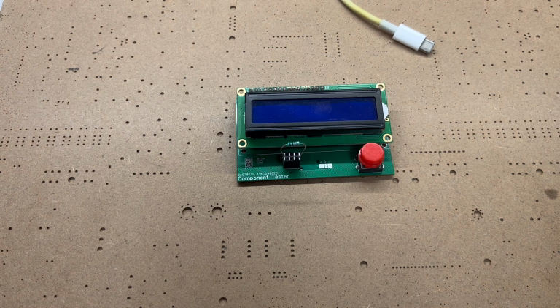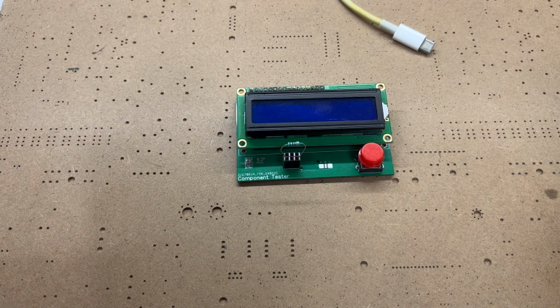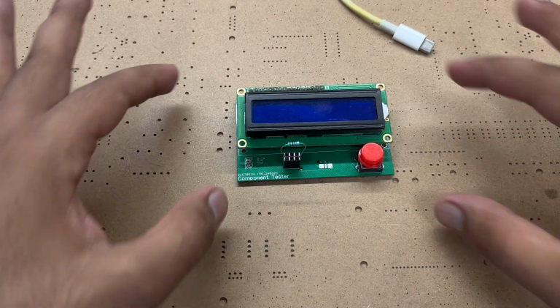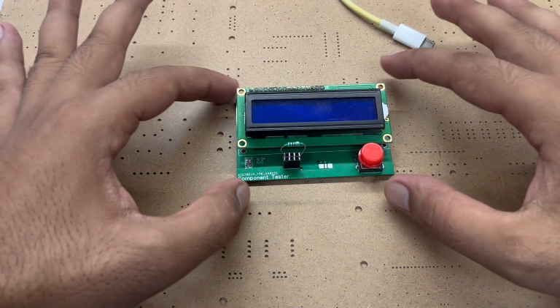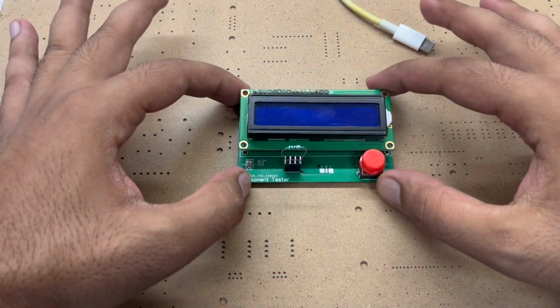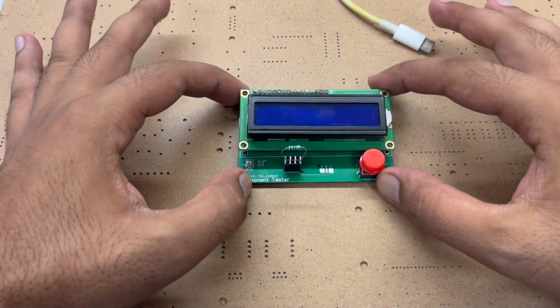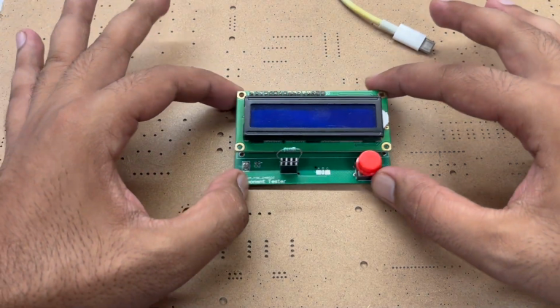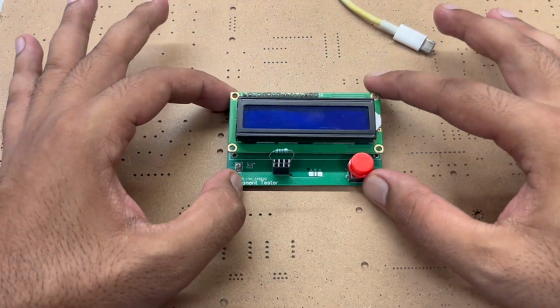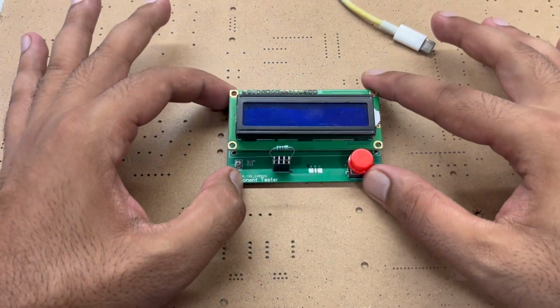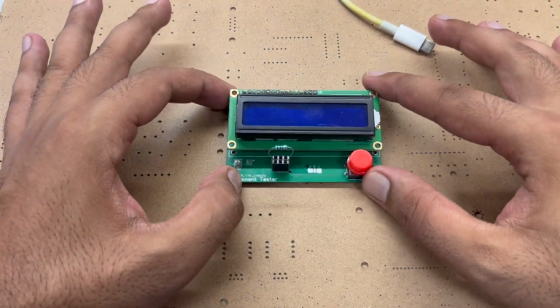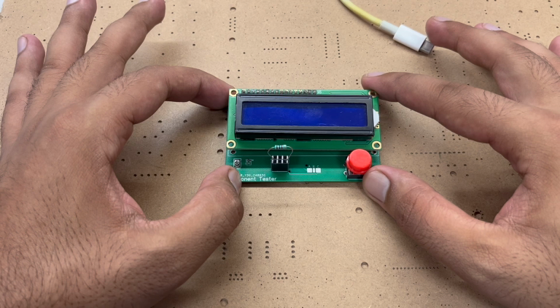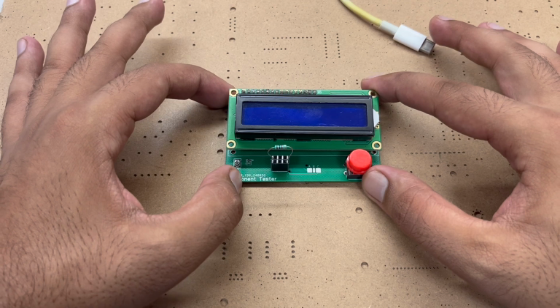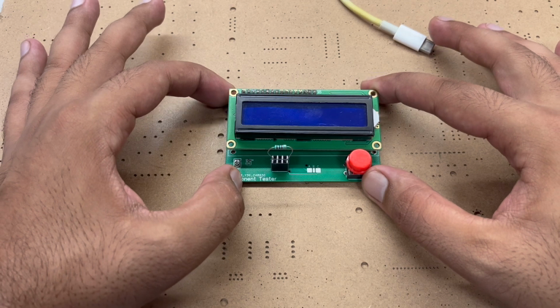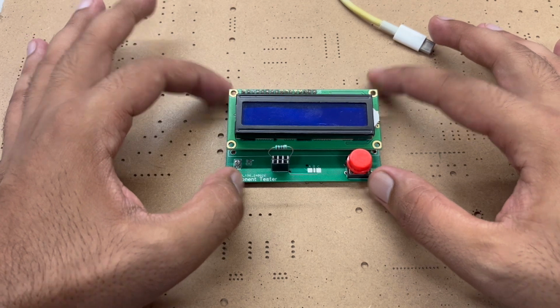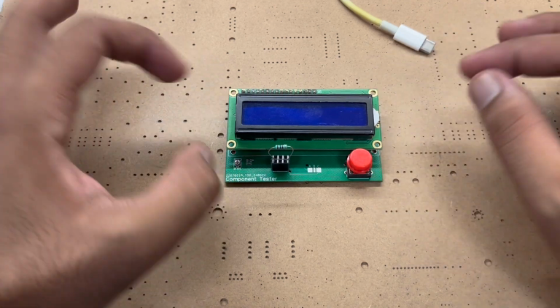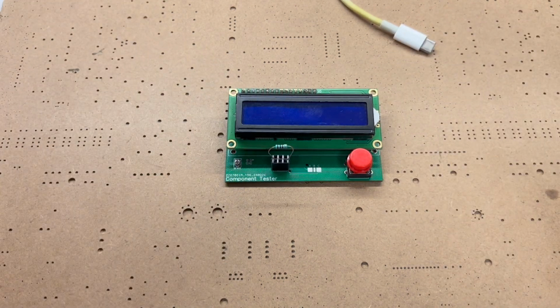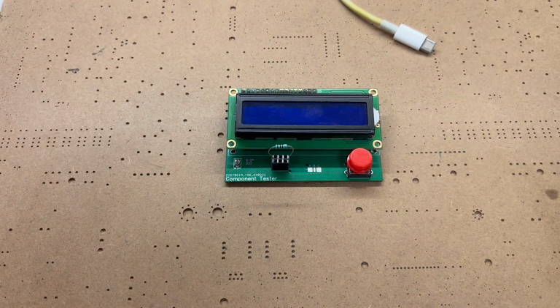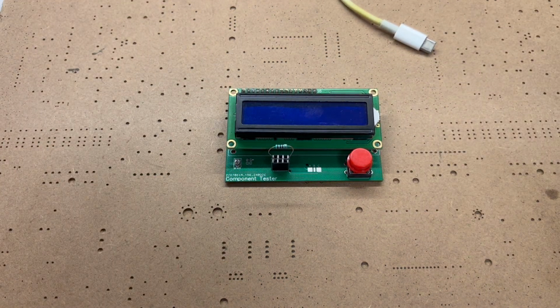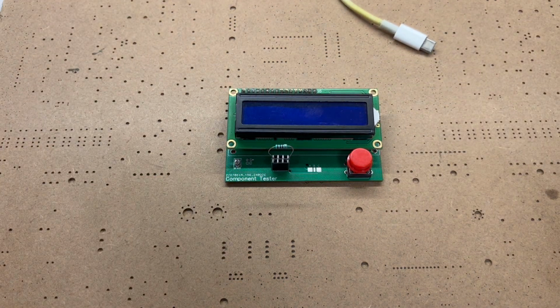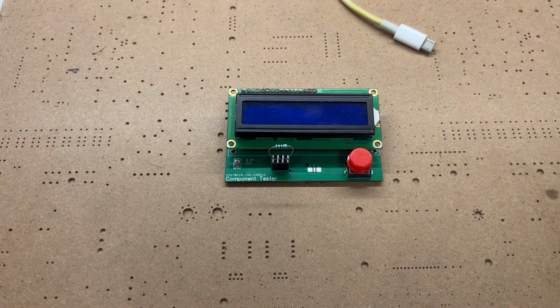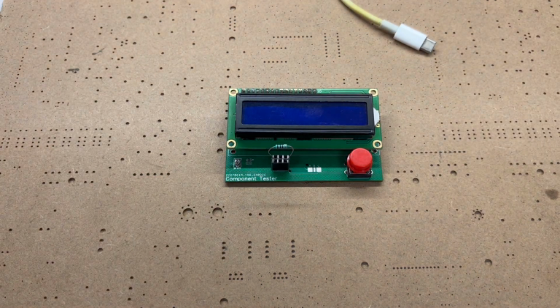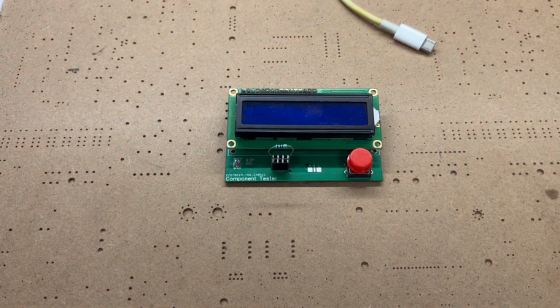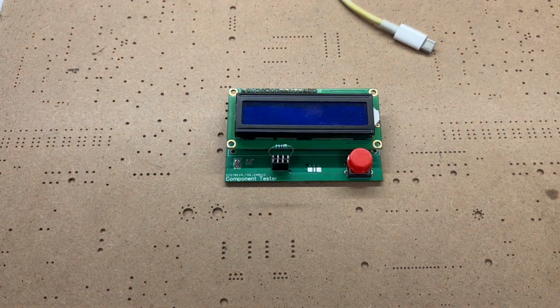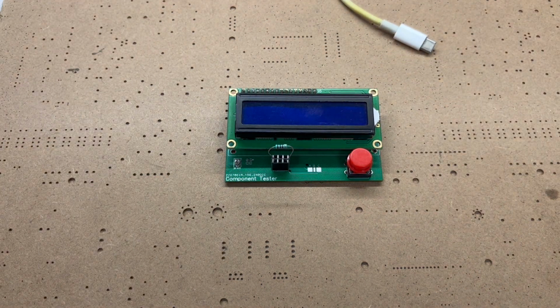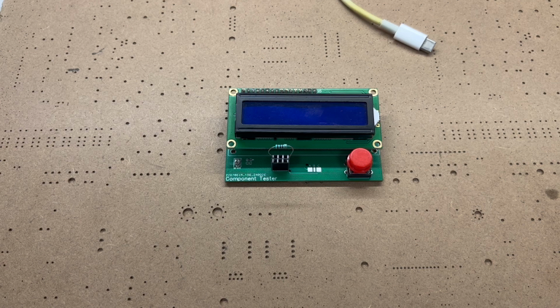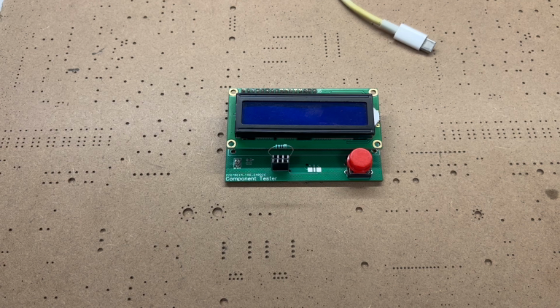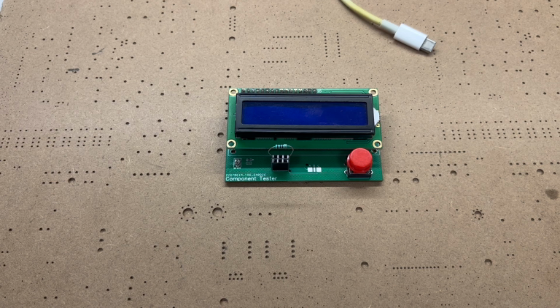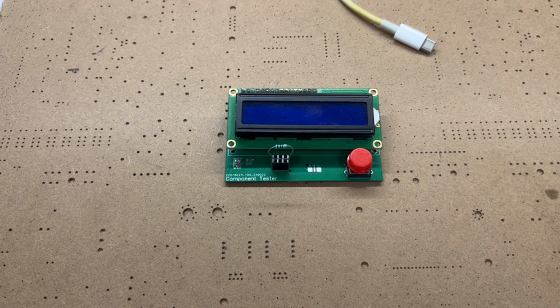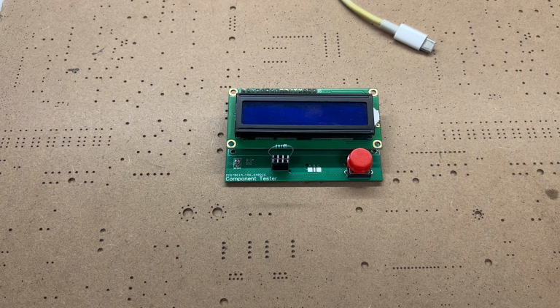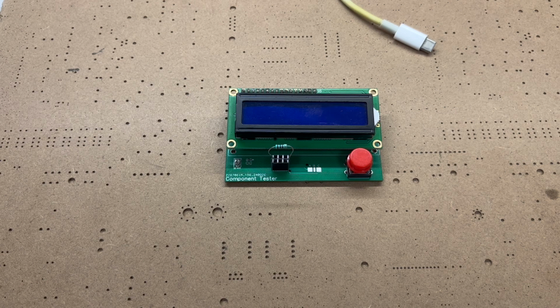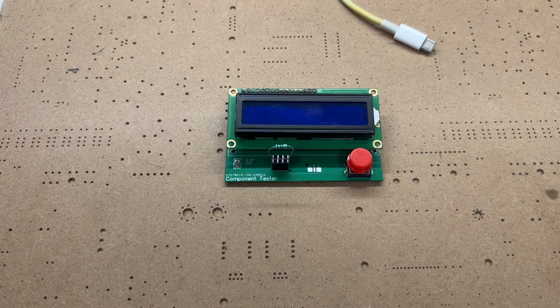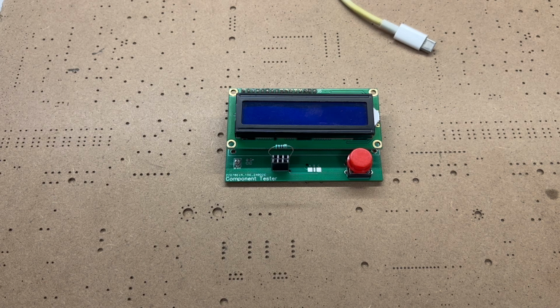This is really easy to make. In this video I will teach you how you can make this component tester at home at a very low price, so without wasting time let's get started.